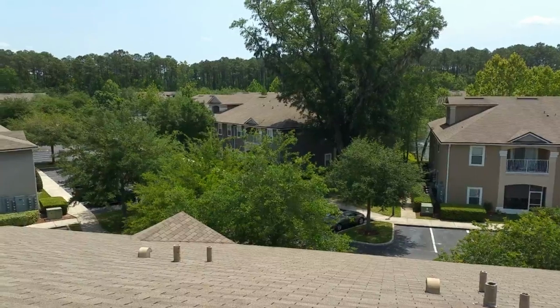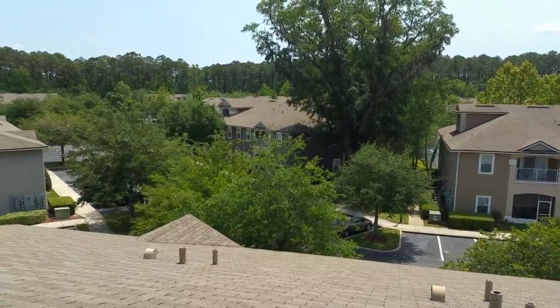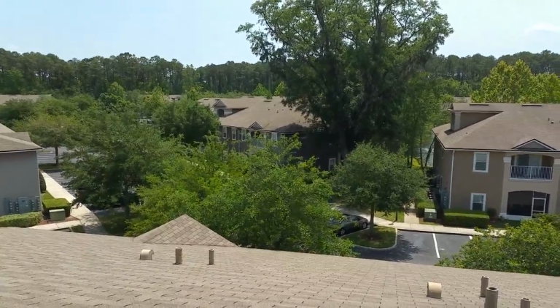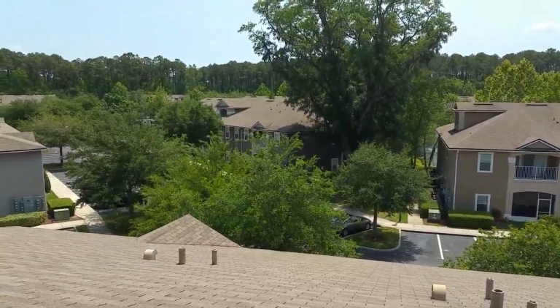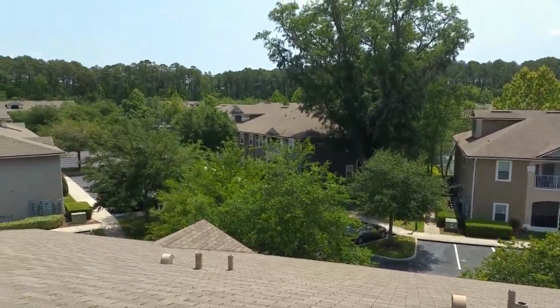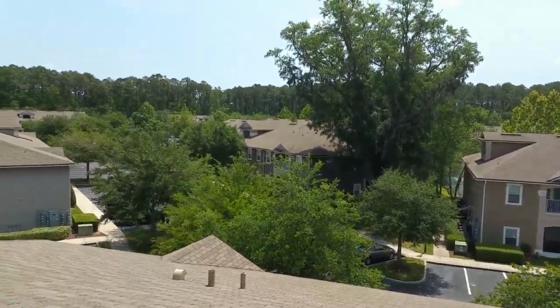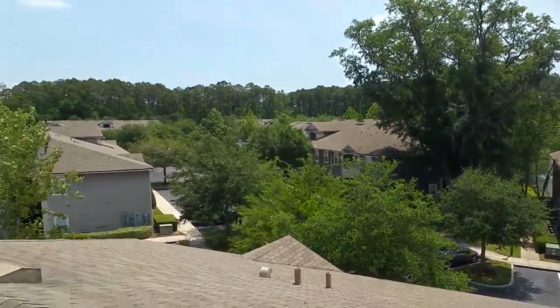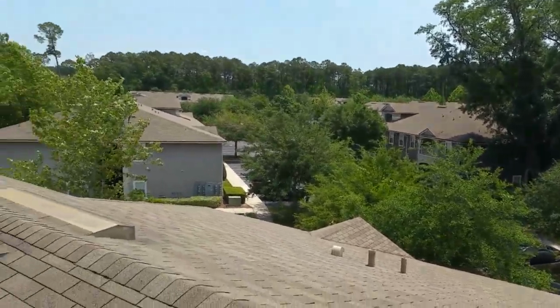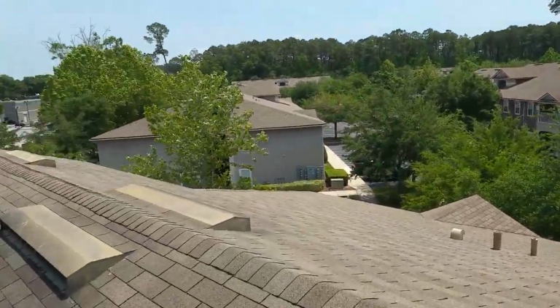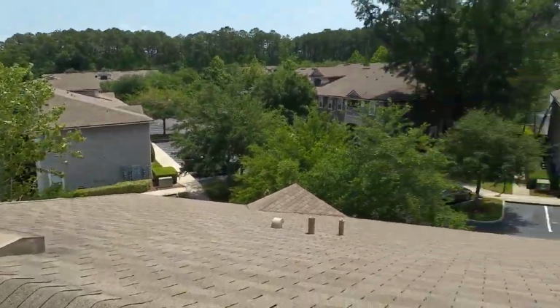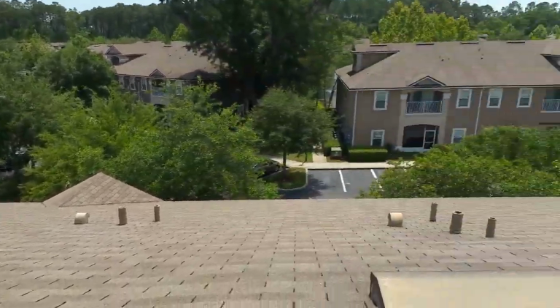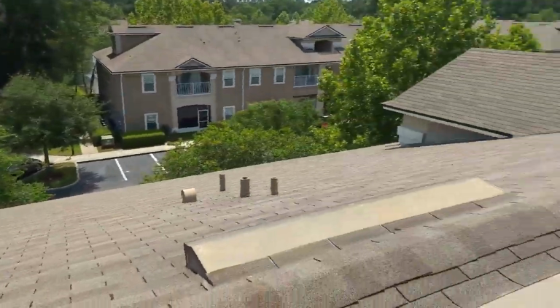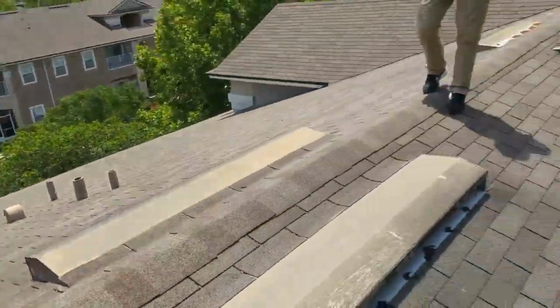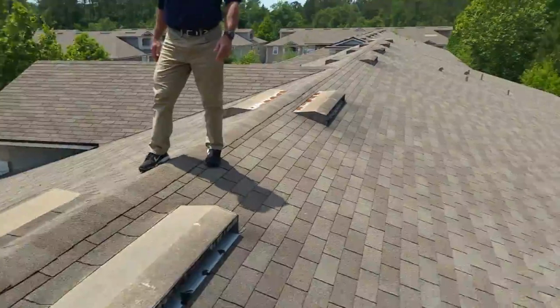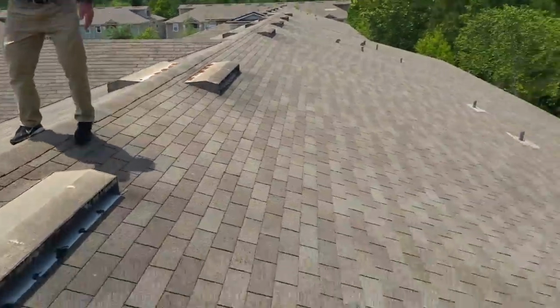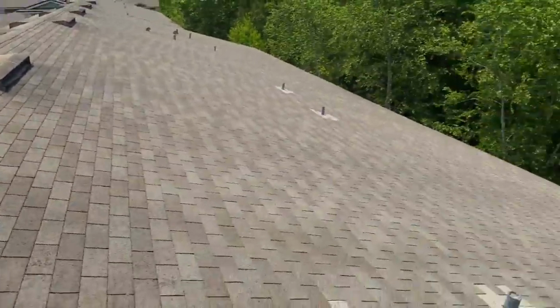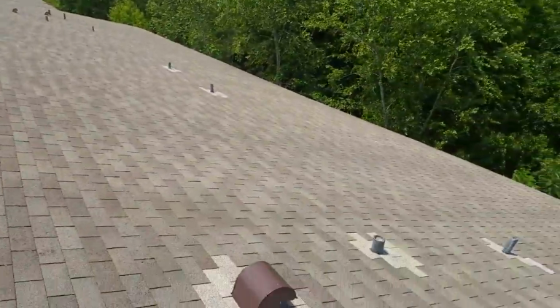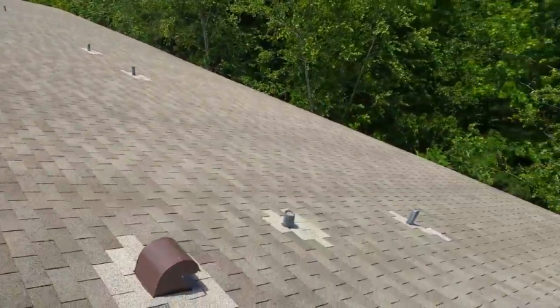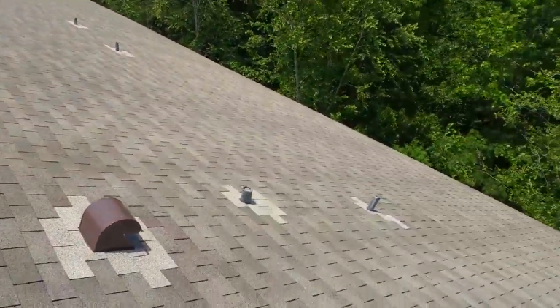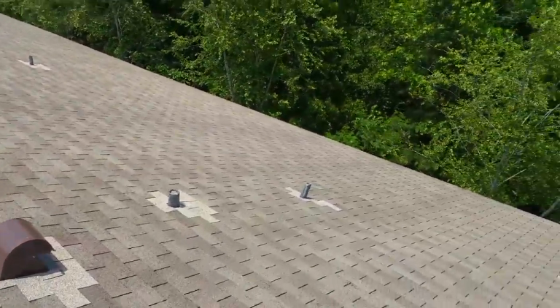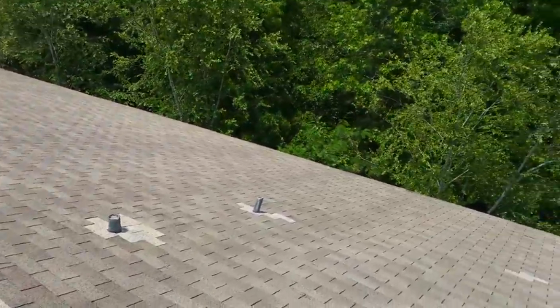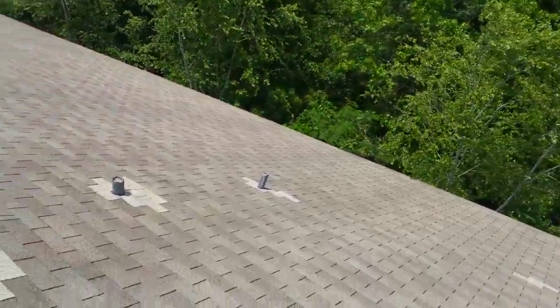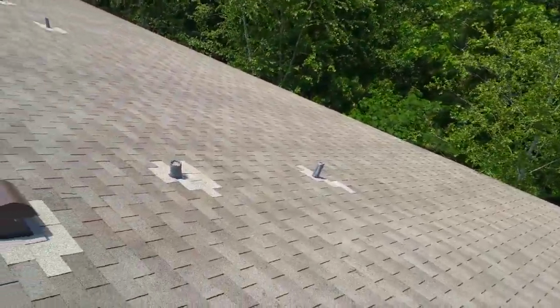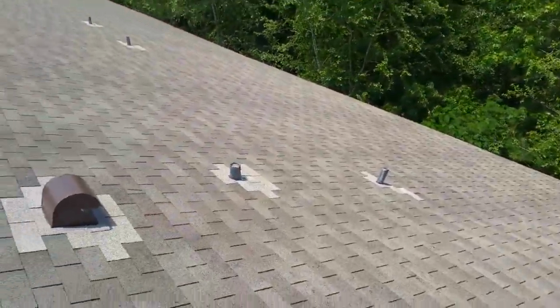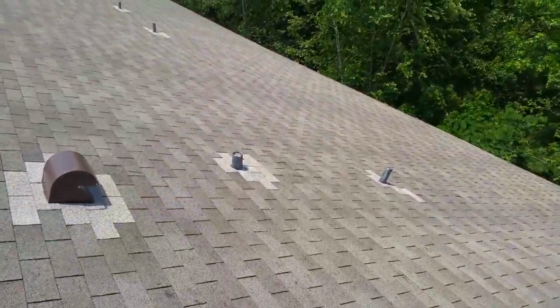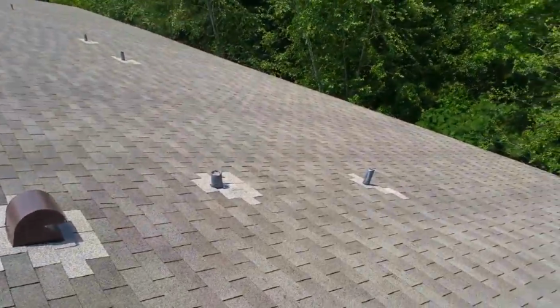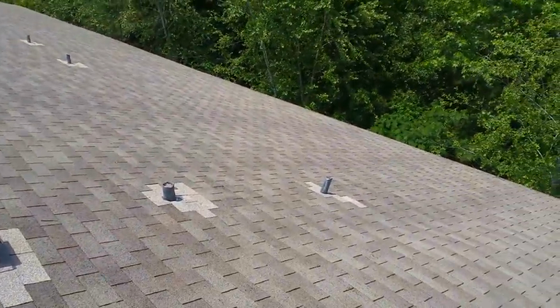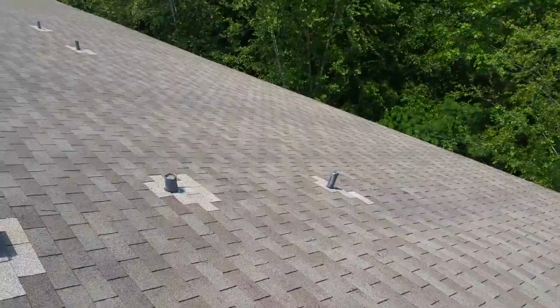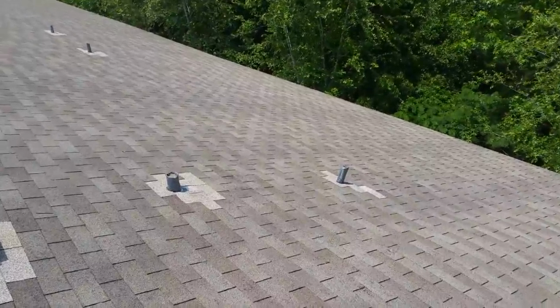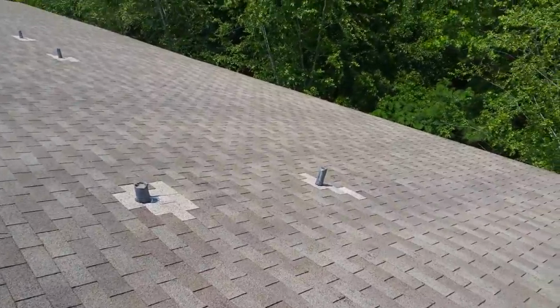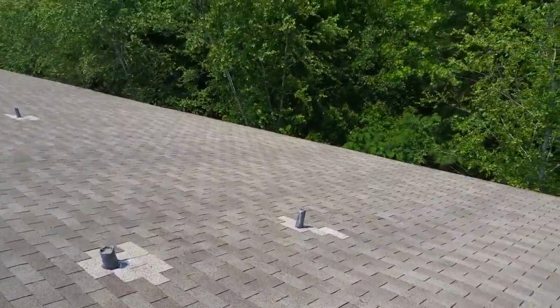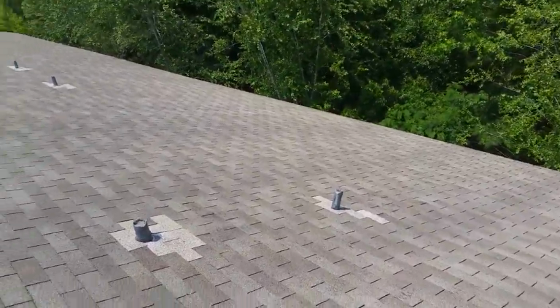Hey, this is Matt with Tadlock Roofing. We're here at Nature's Hideaway. I just want to highlight what we're talking about here on this back building — I believe it's 6075 or 6057, unit 112.